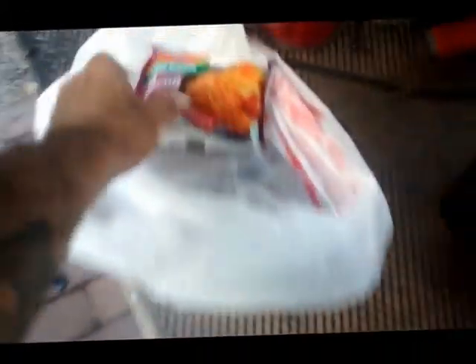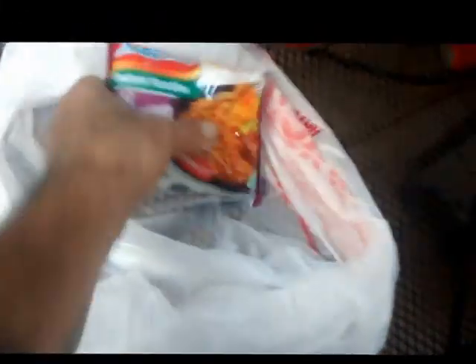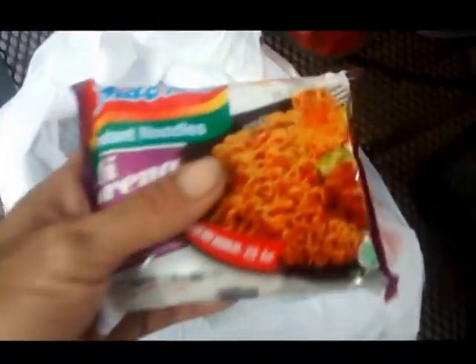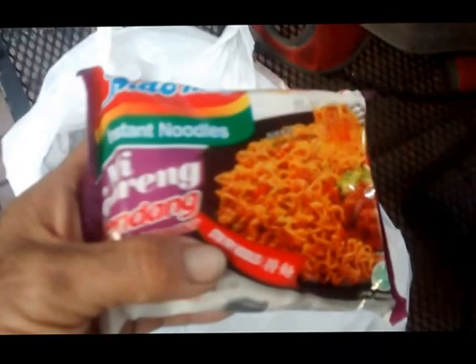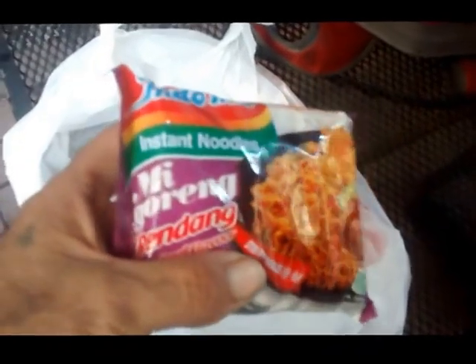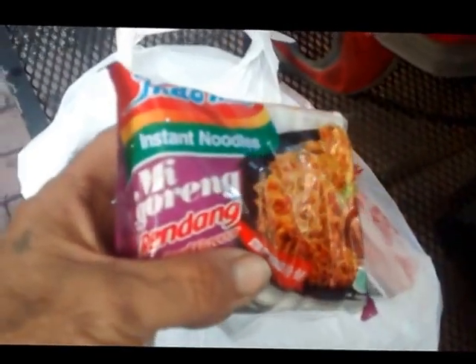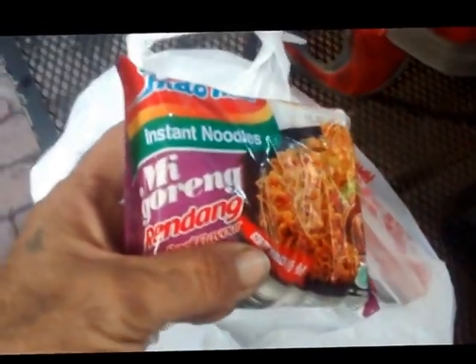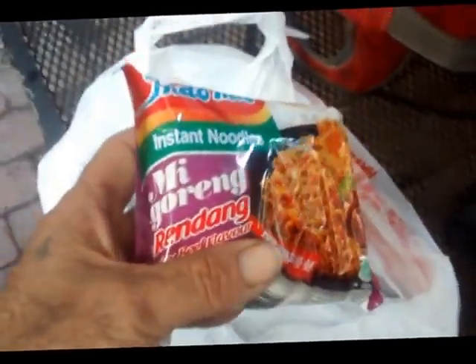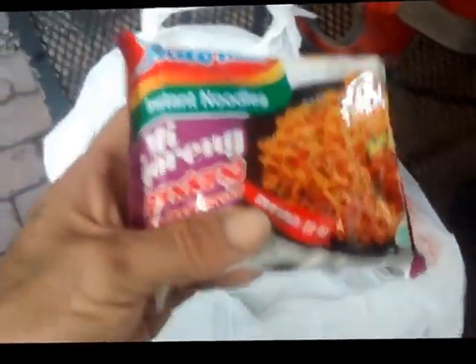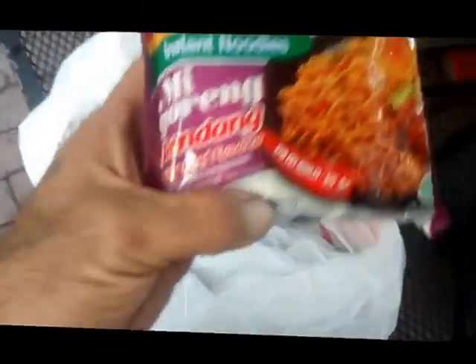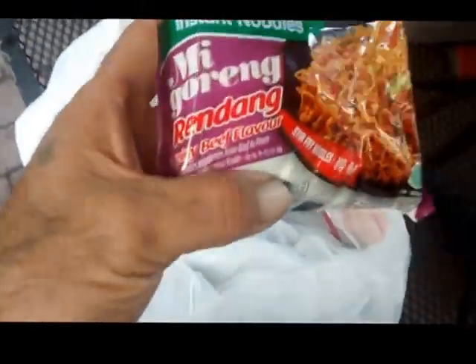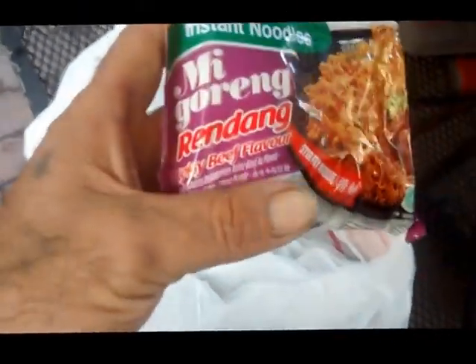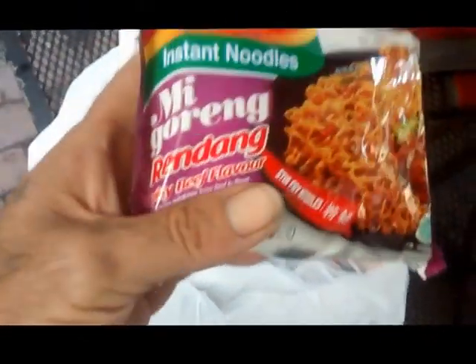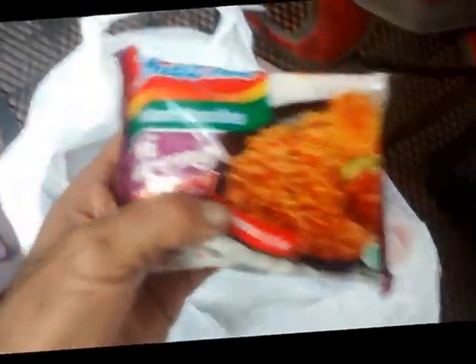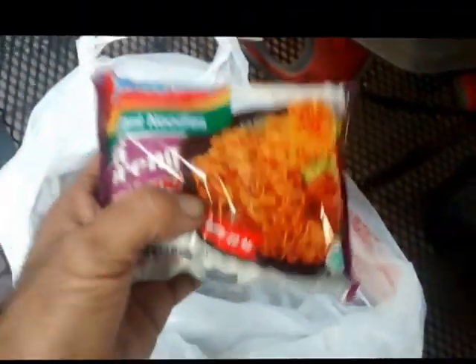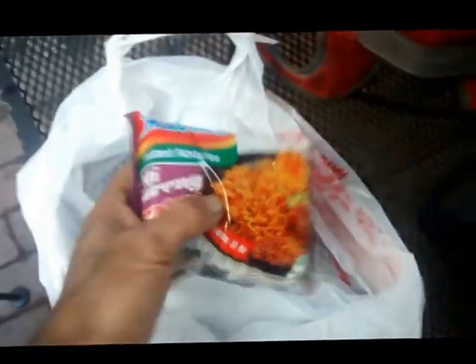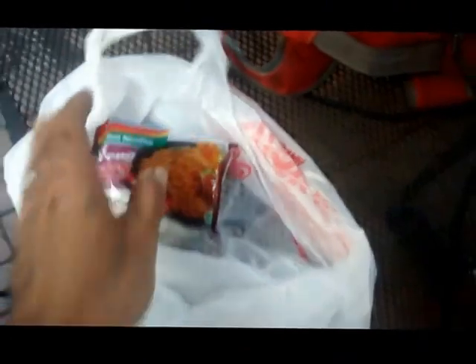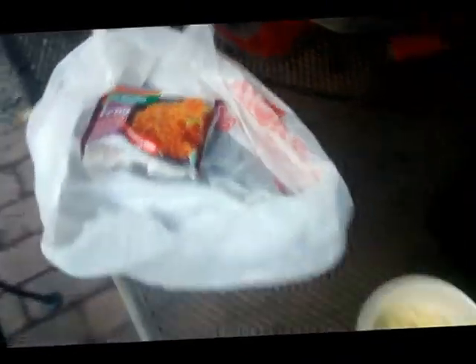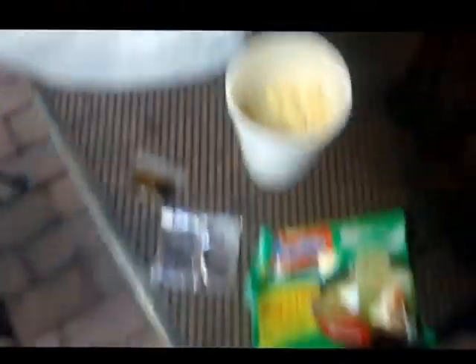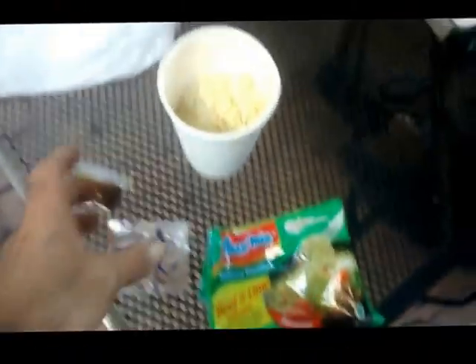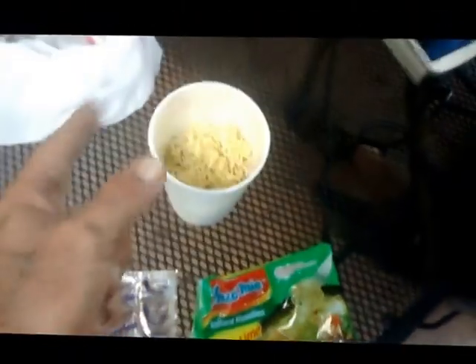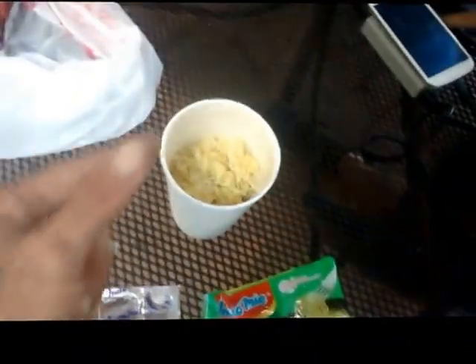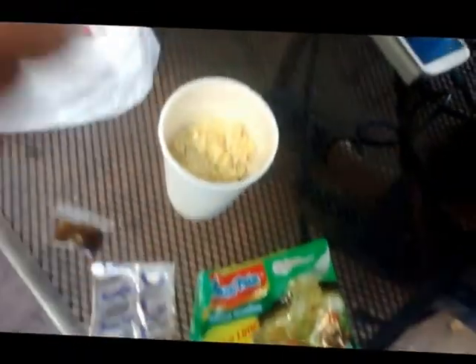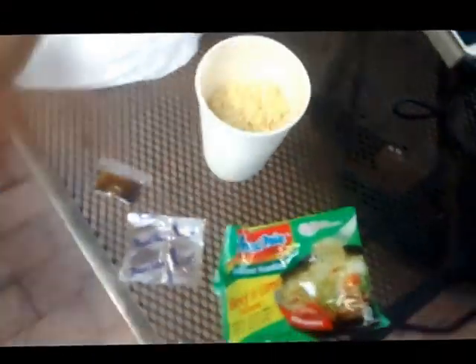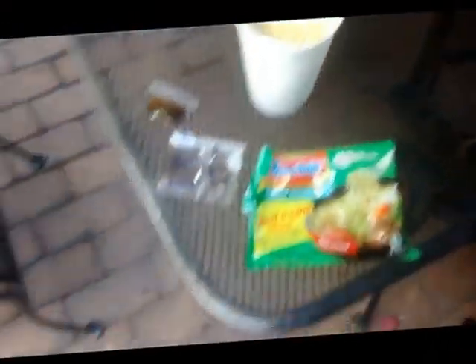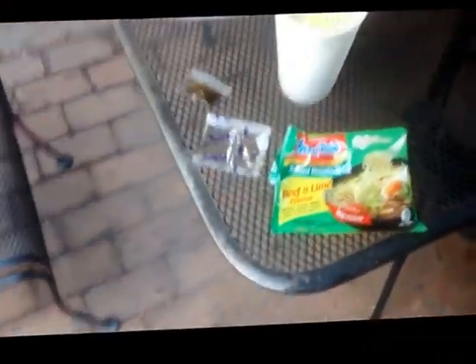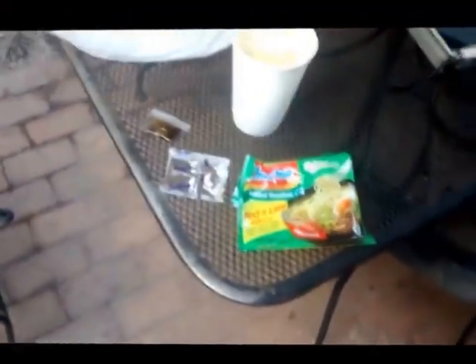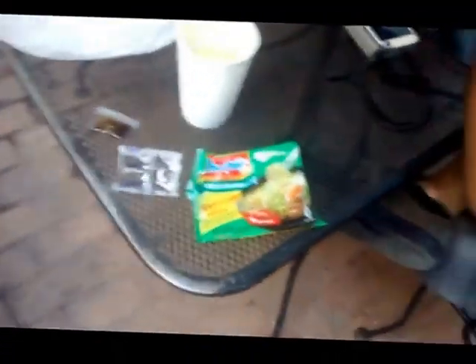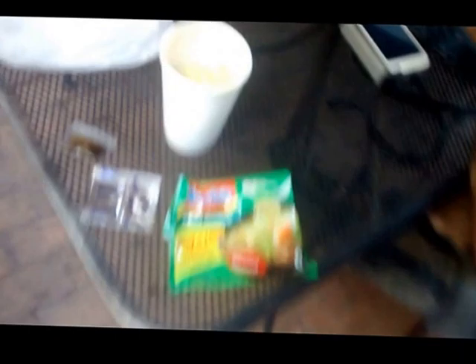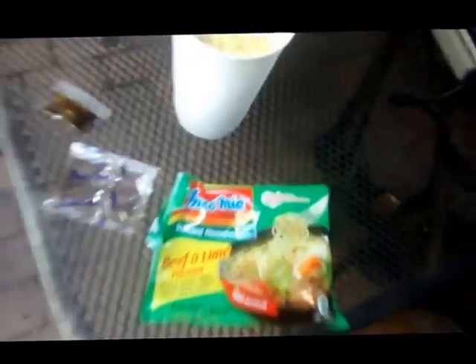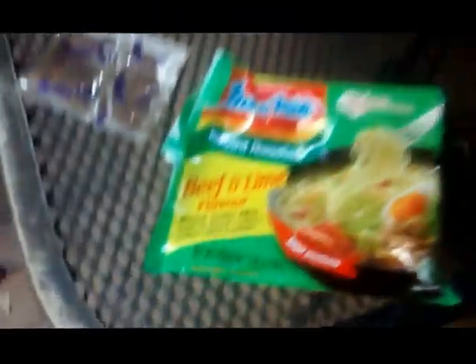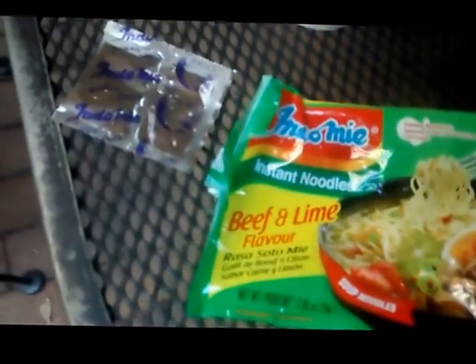My friend said this one is even better. So this rendang — it's like spicy beef stew noodles. We're going to go inside, get some hot water, hook this baby up, and grub down on some ramen.